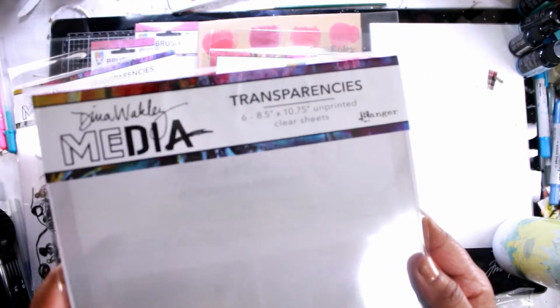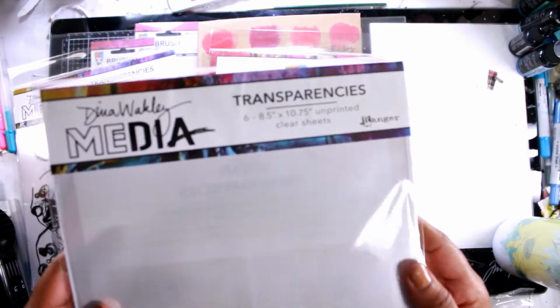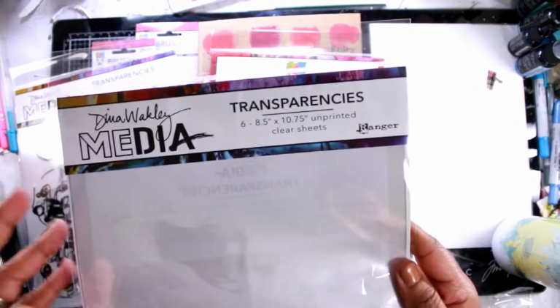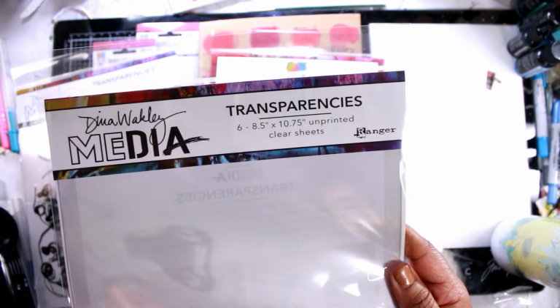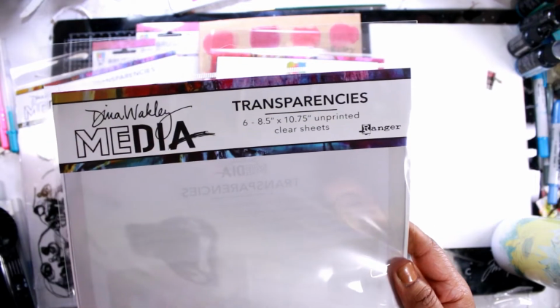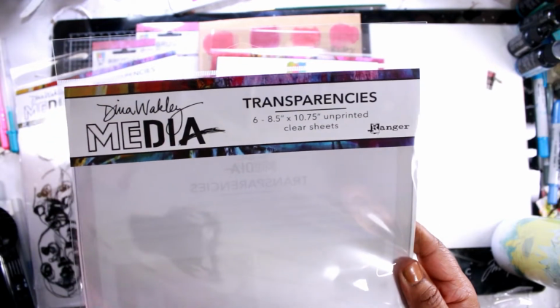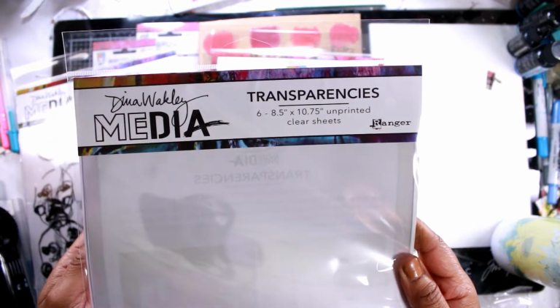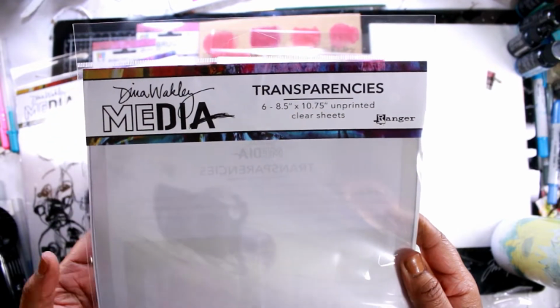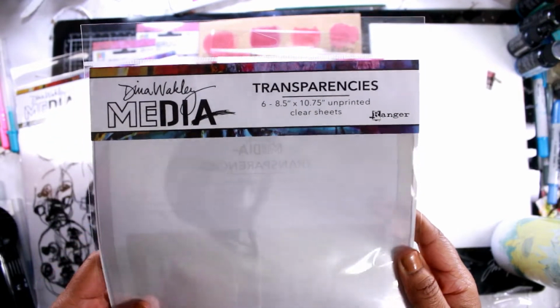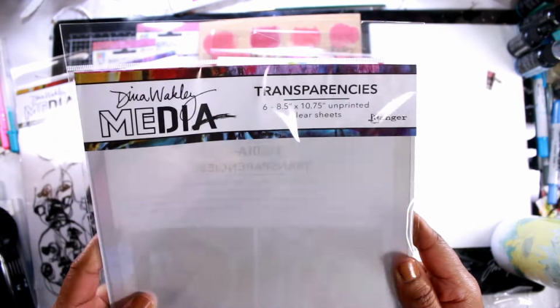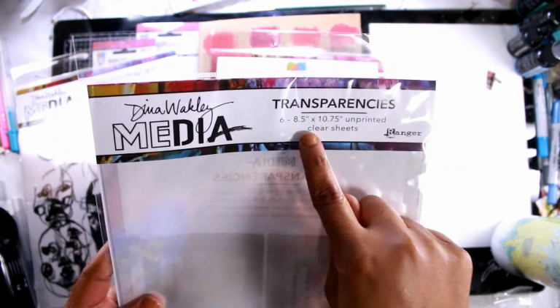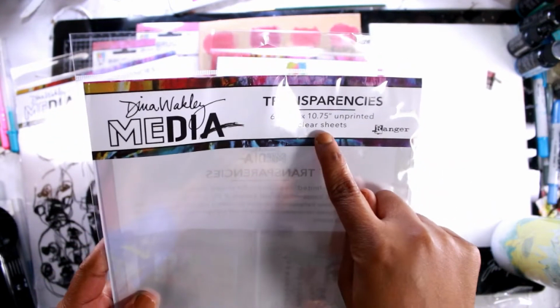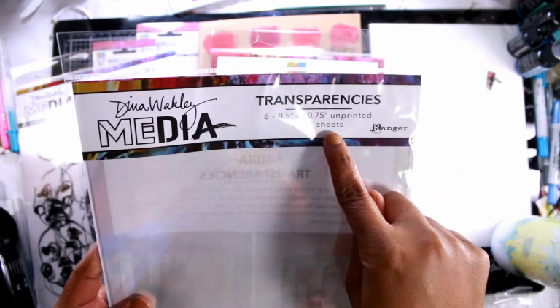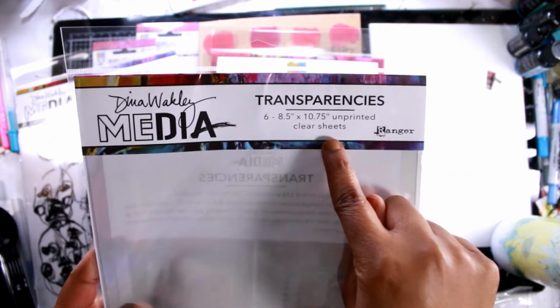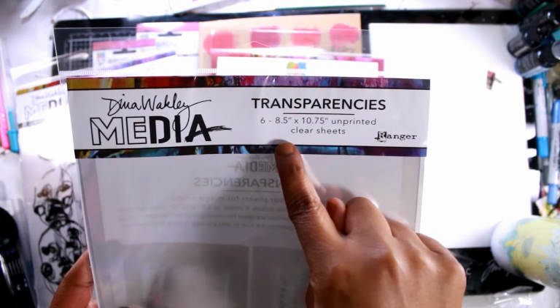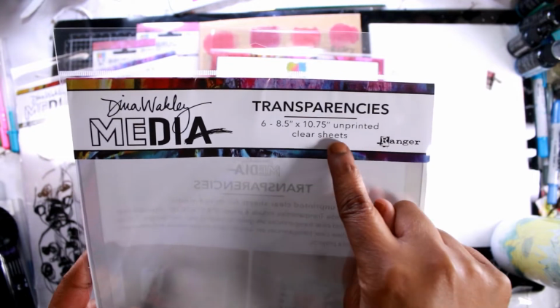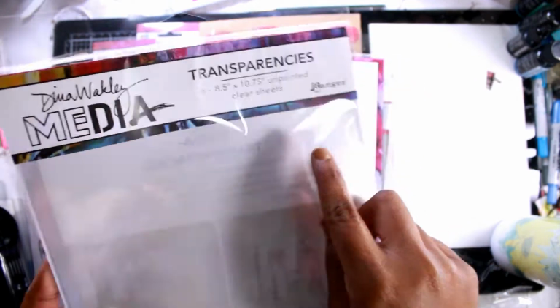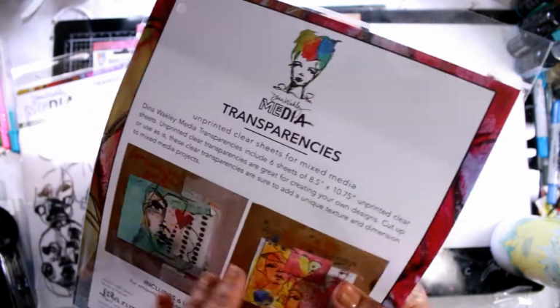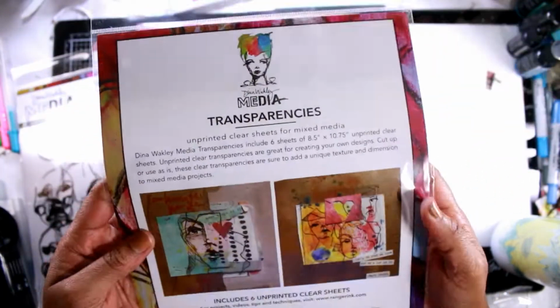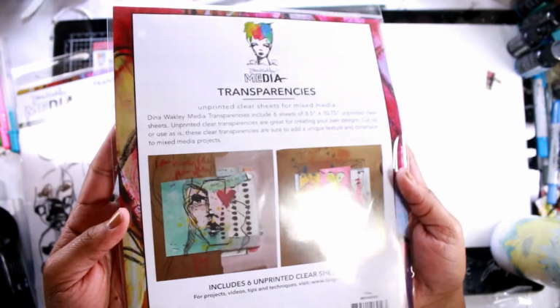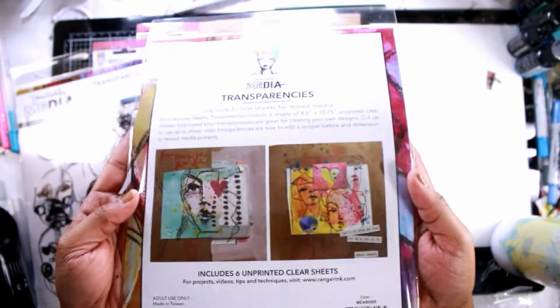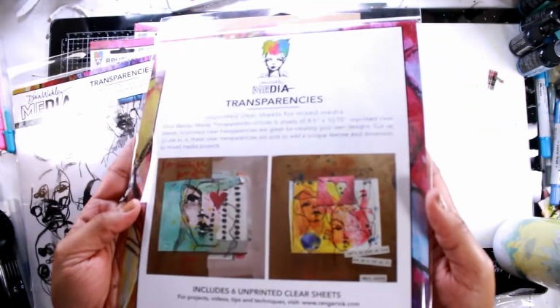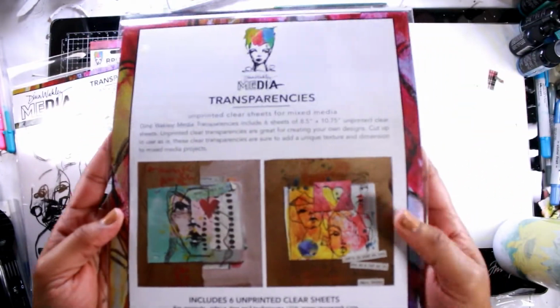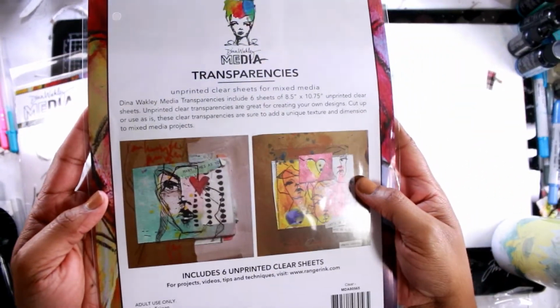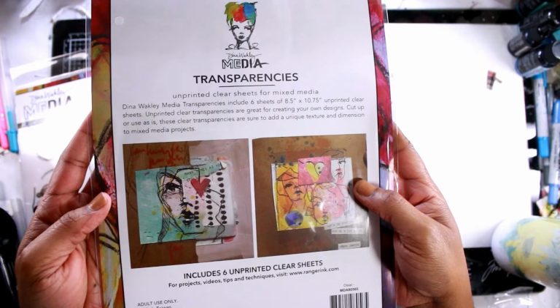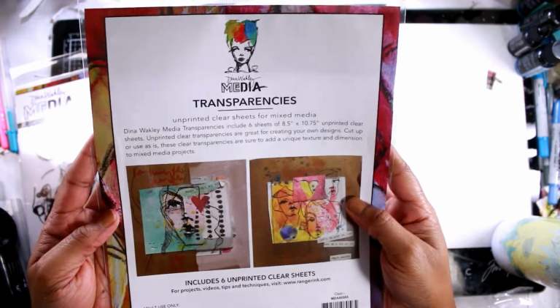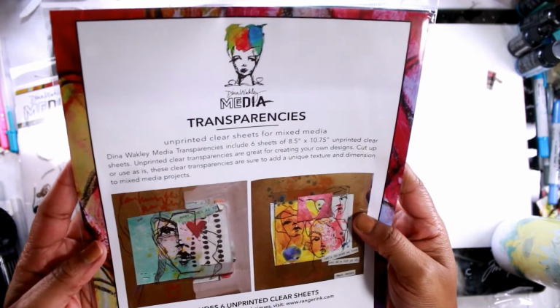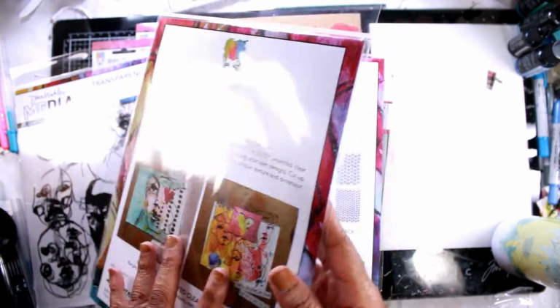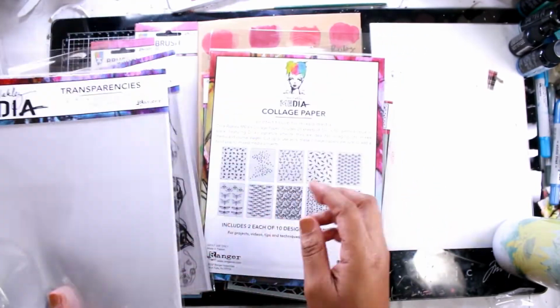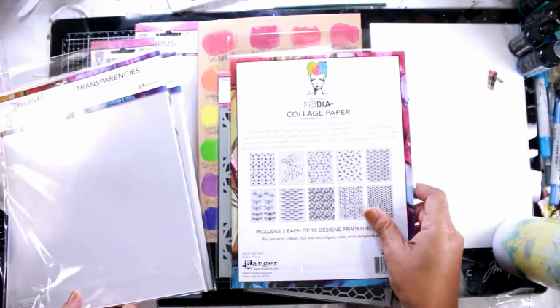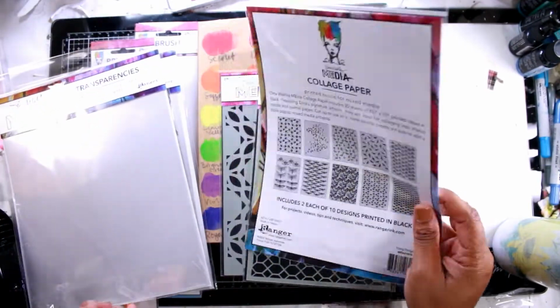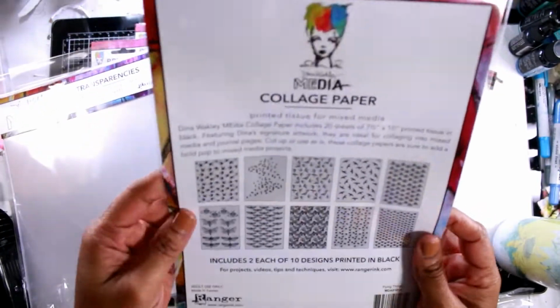She also has these unprinted clear sheets as well. I think these are really great if you want to stamp on them or if you want to write on them. They're clear, and they're really great because you can just layer them as well. They can also create that little dimension for you if you want to do that.